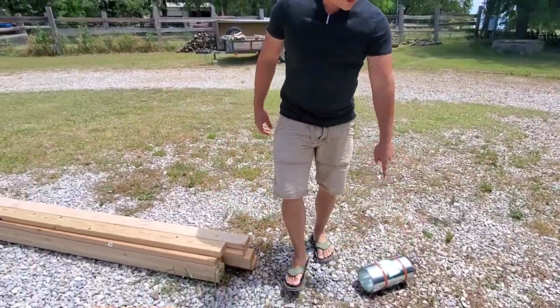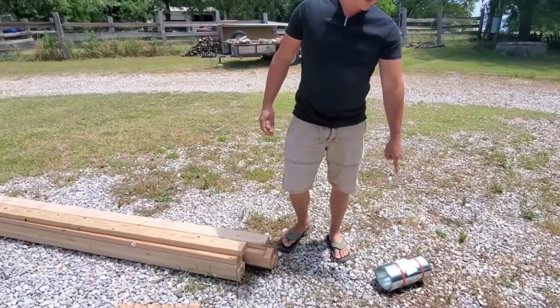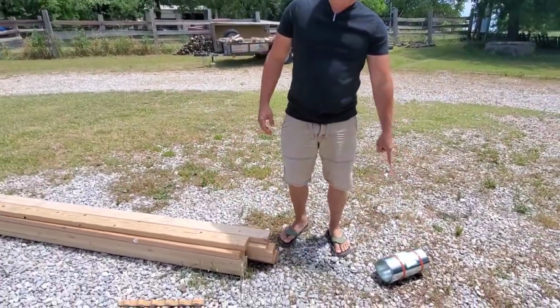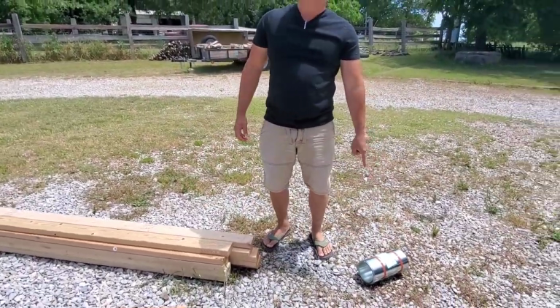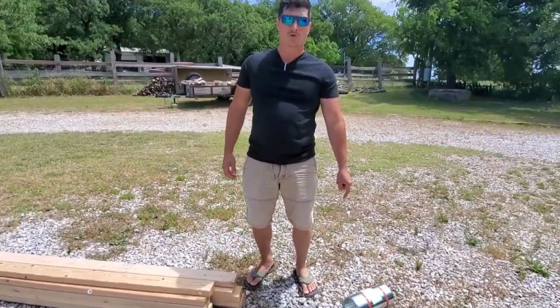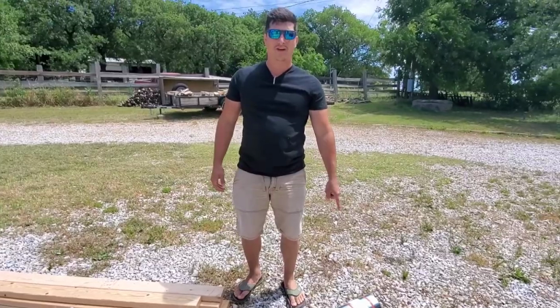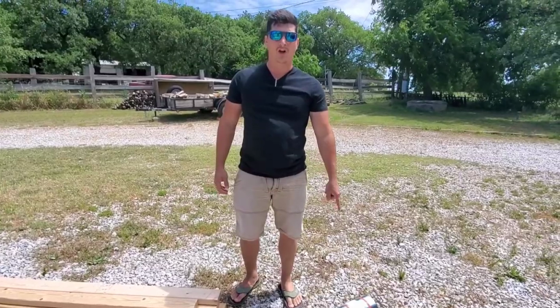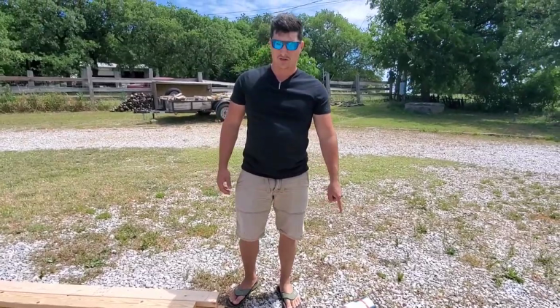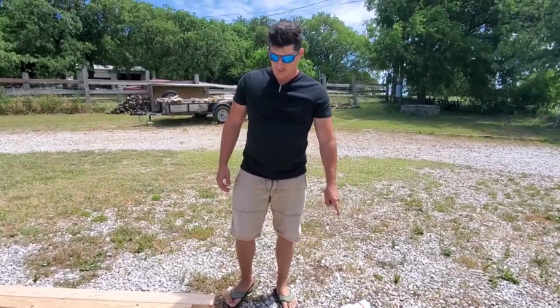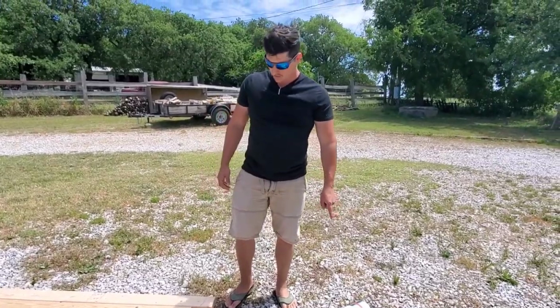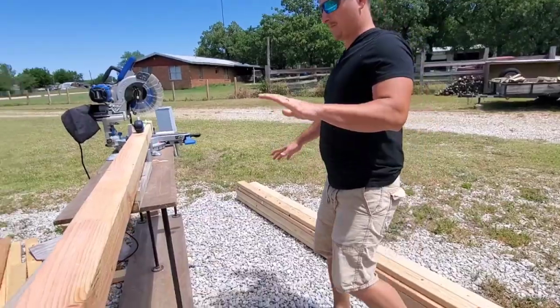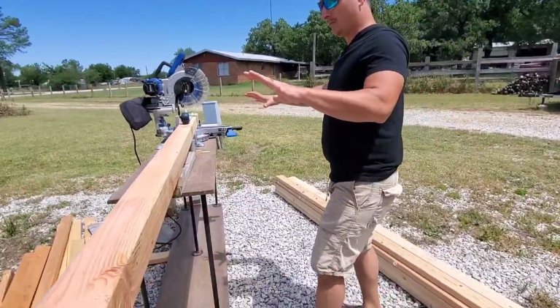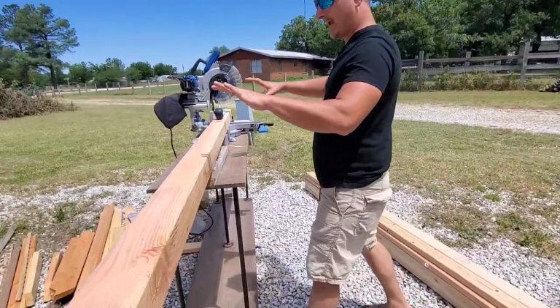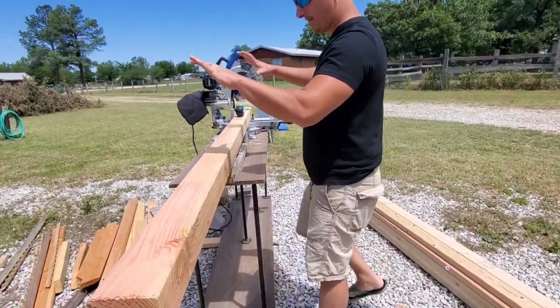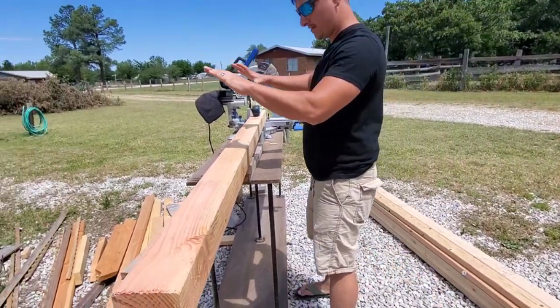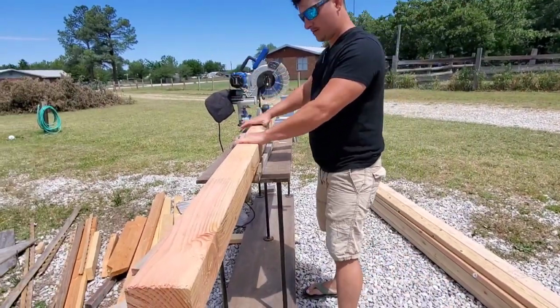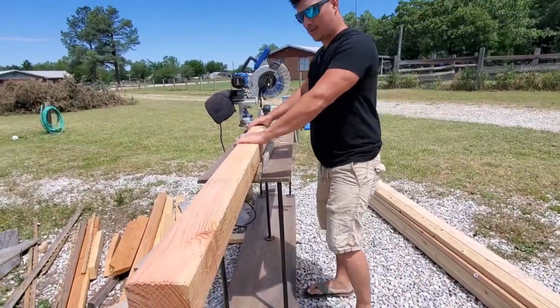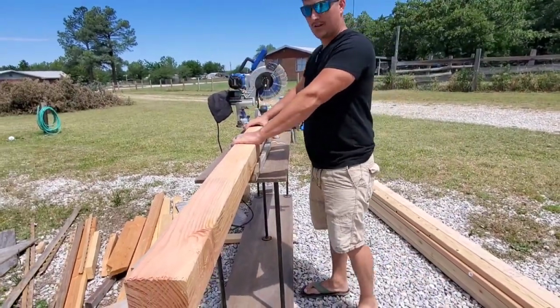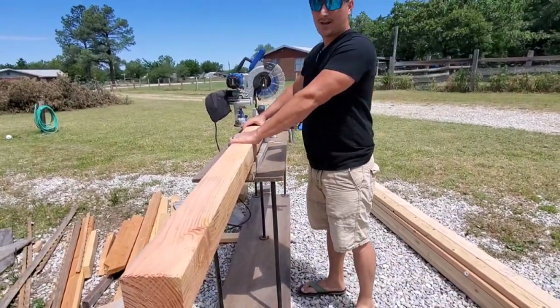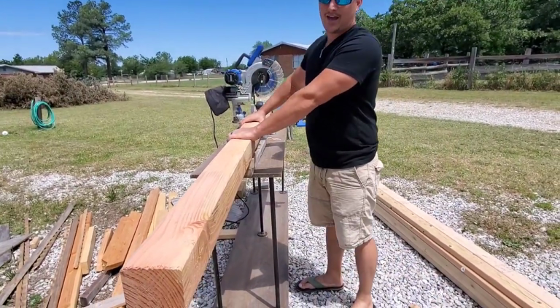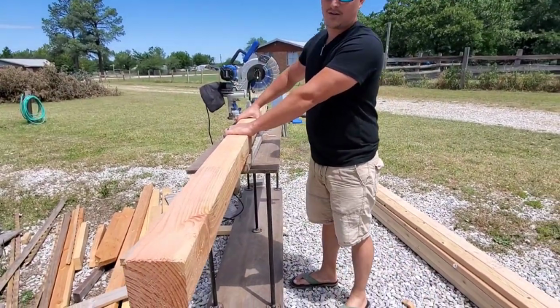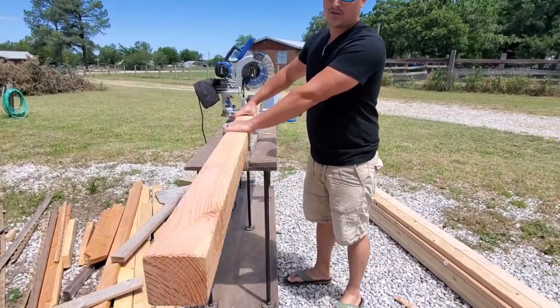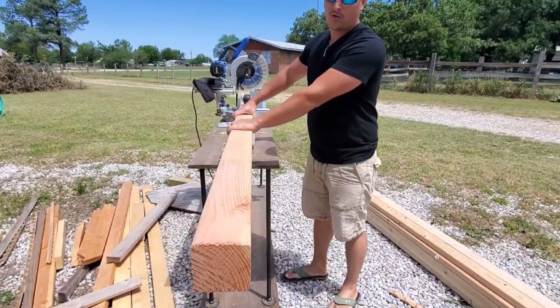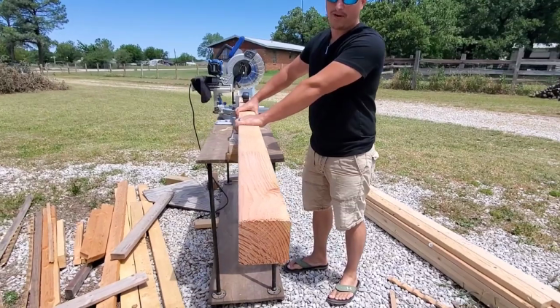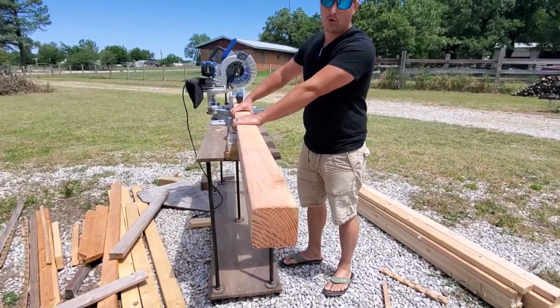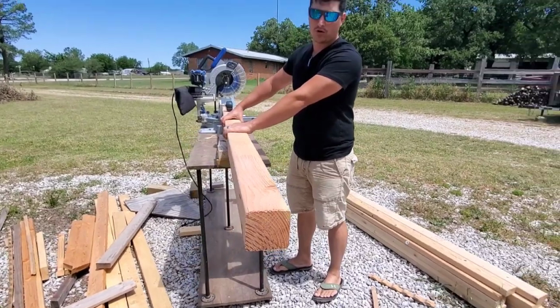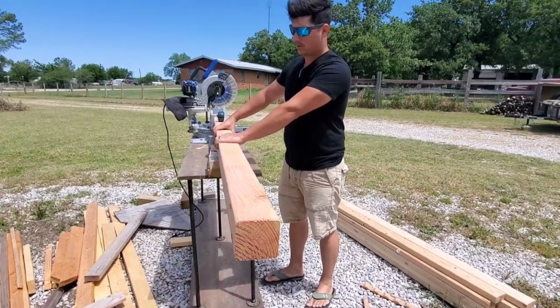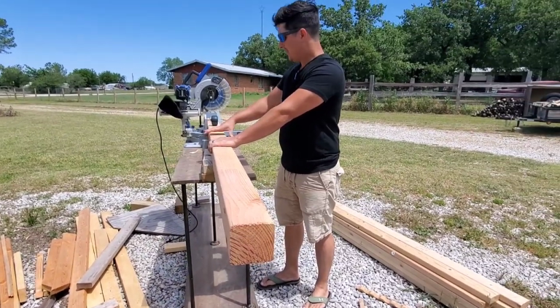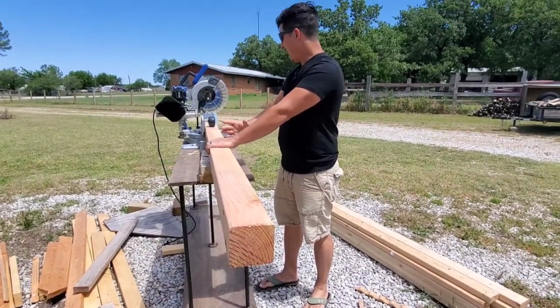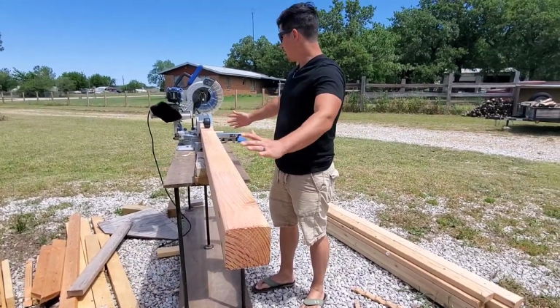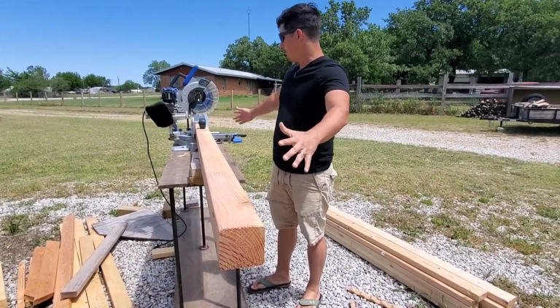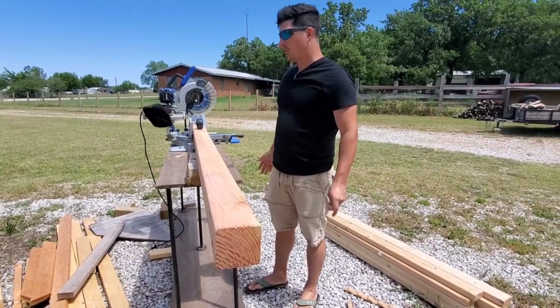That was like $24-$25 at Lowe's. Then we have a 4x4 8-foot post.